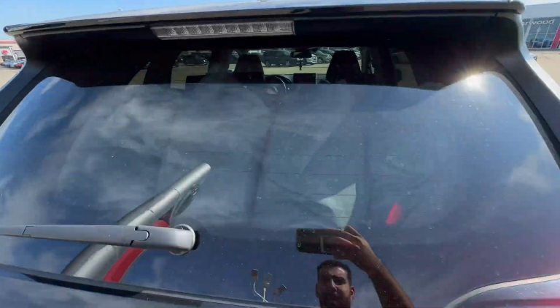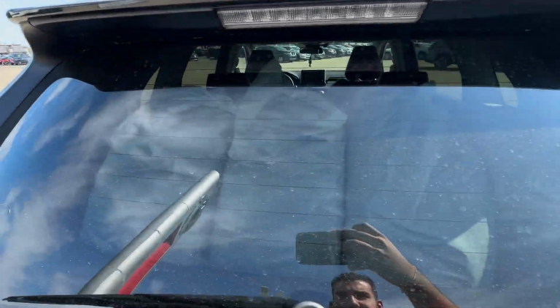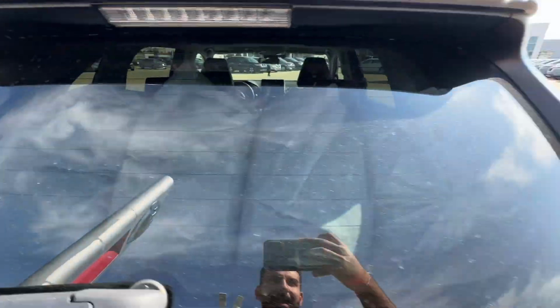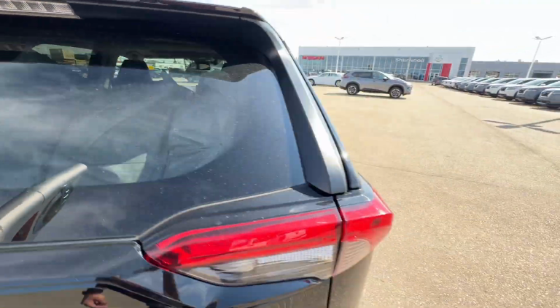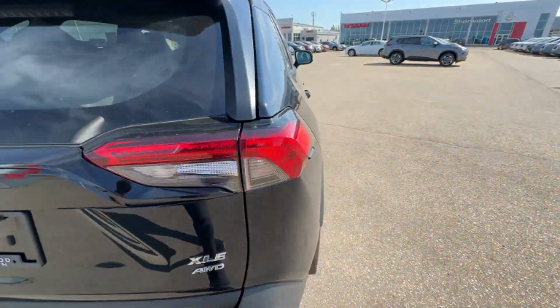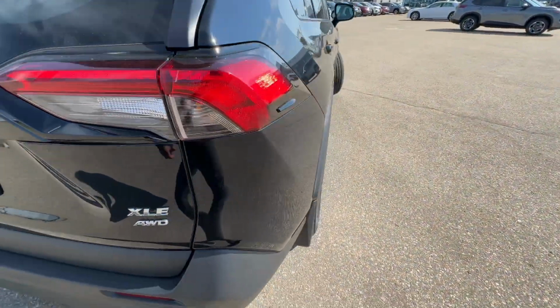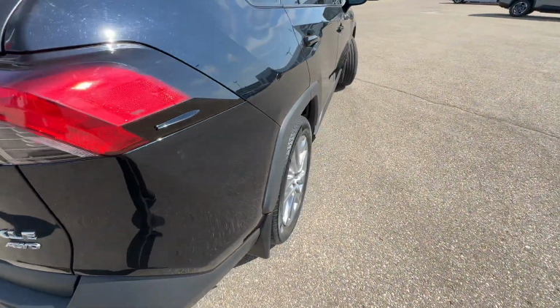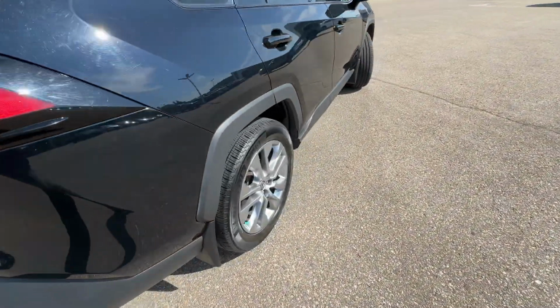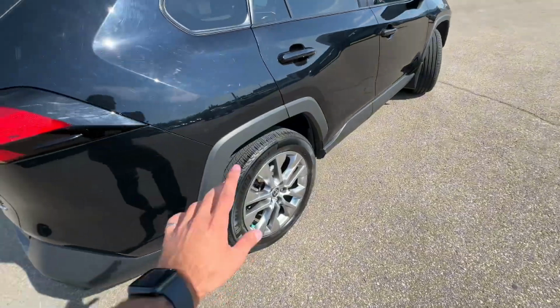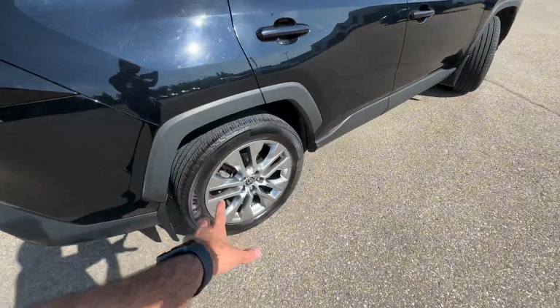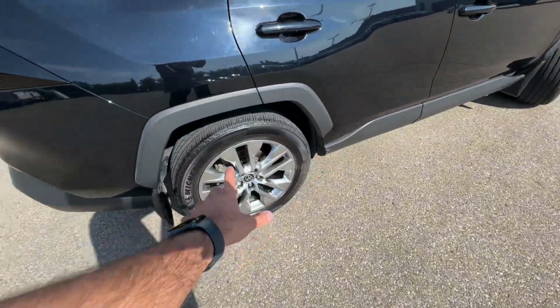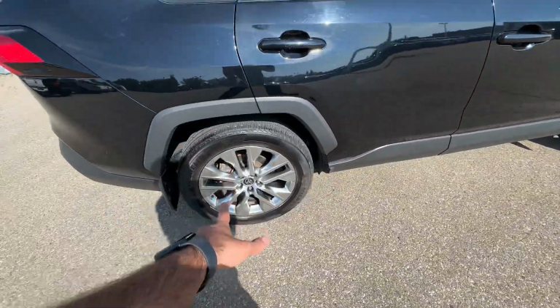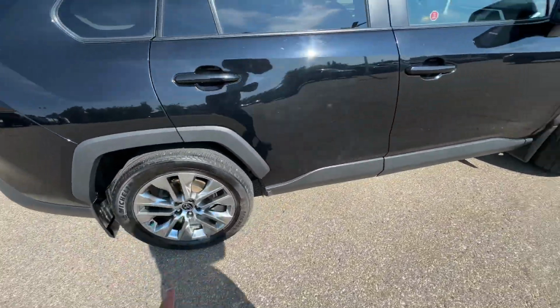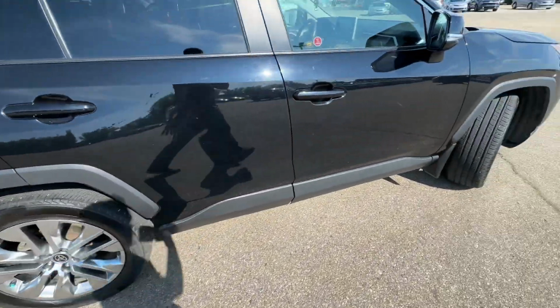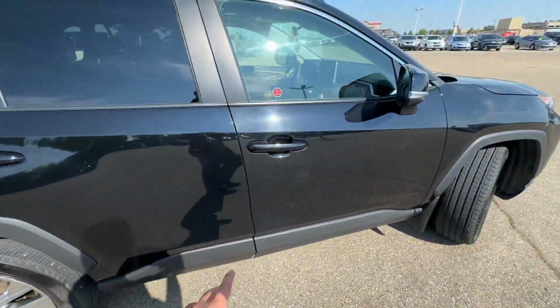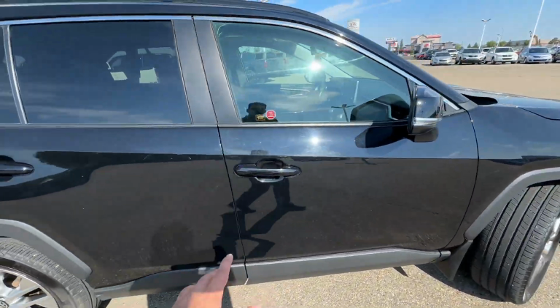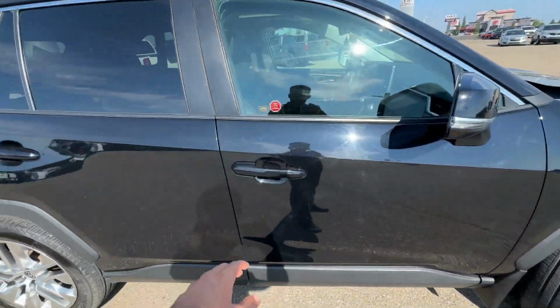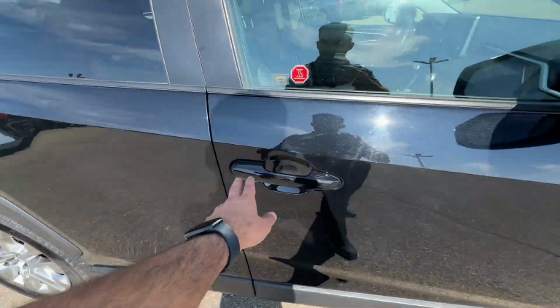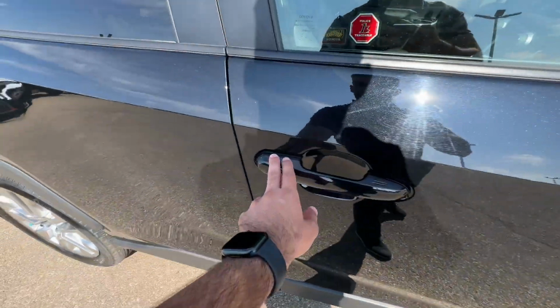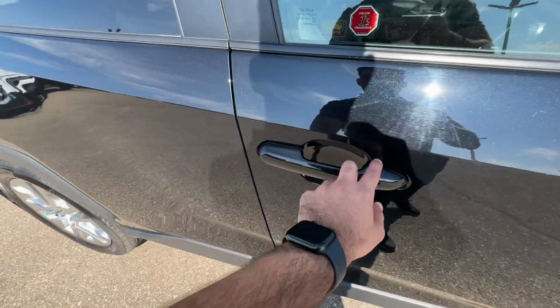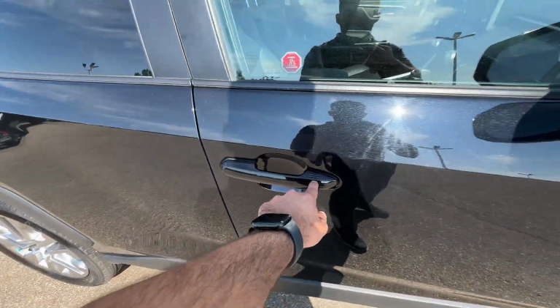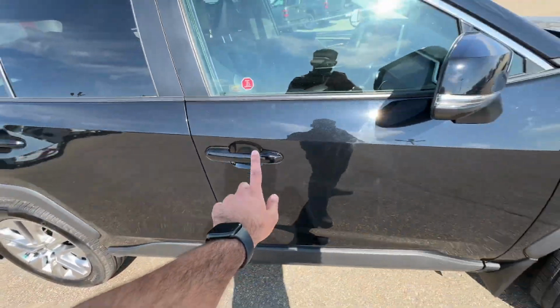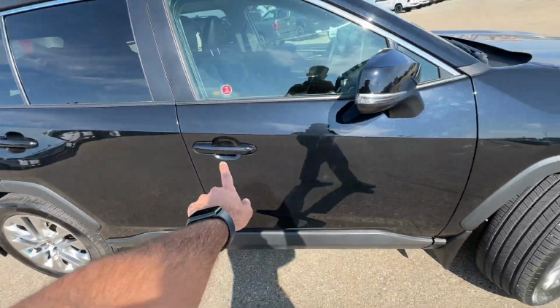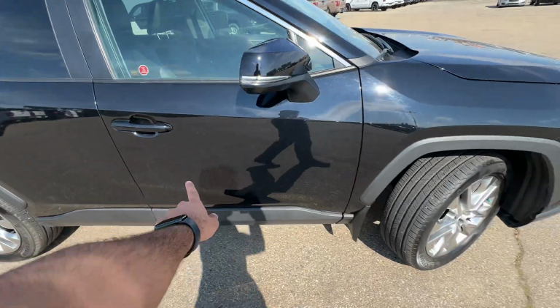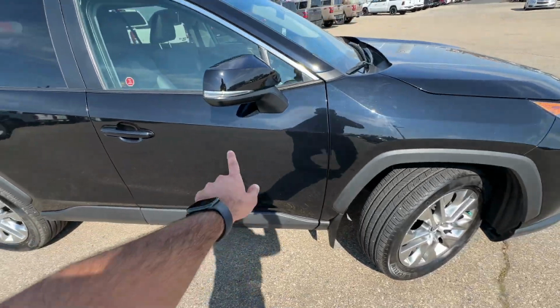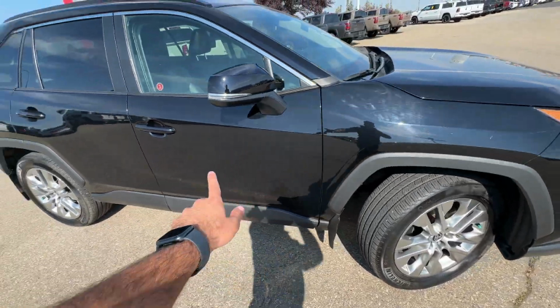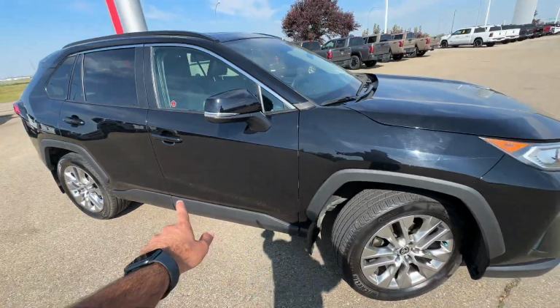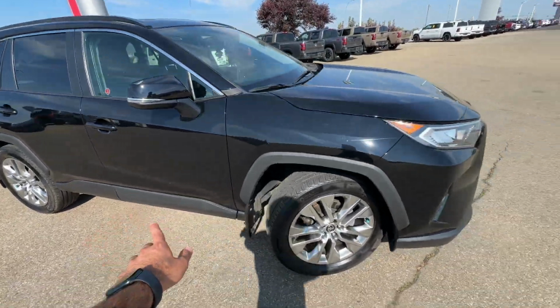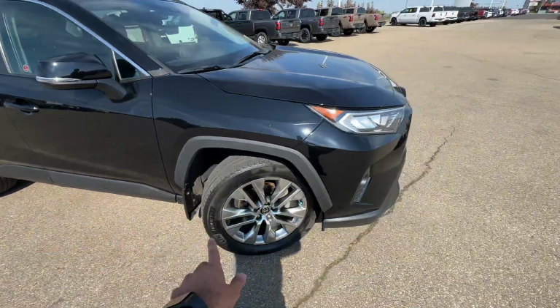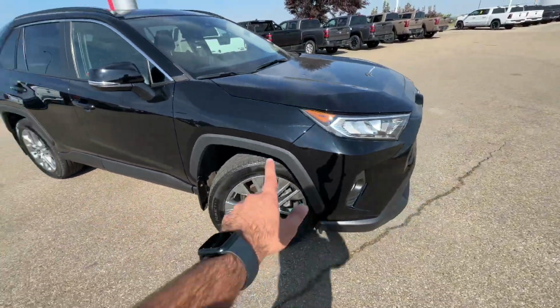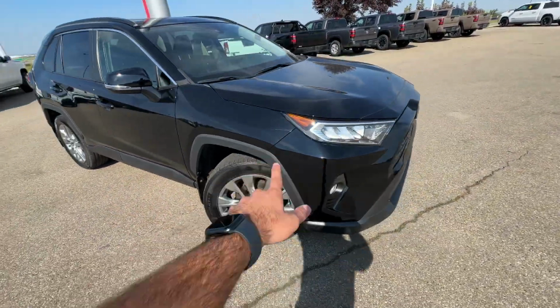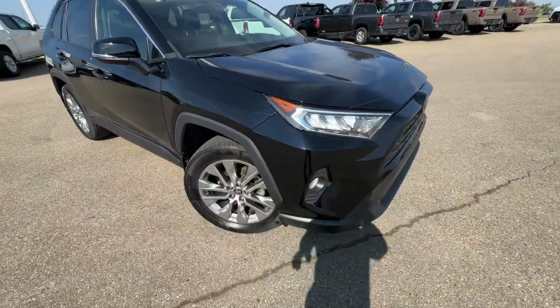You do get a second set of tires, which is awesome. Lots of tread on the tires, nice alloy rims, and no keyless entry on the rear. You do get keyless entry on the front doors. You've got 3M as well.